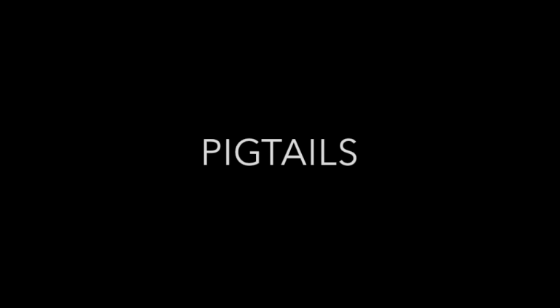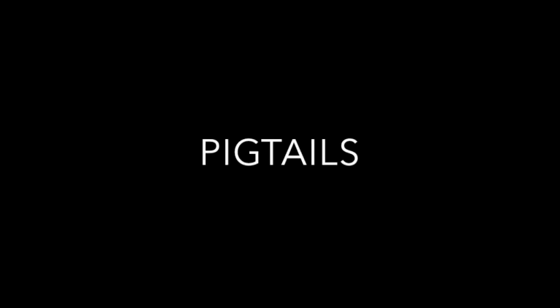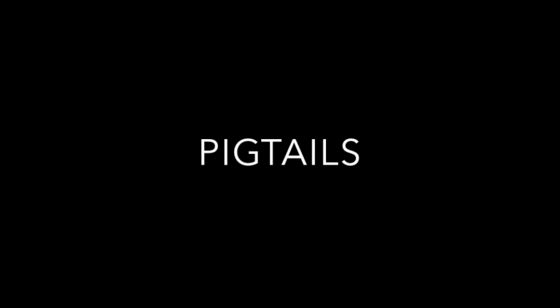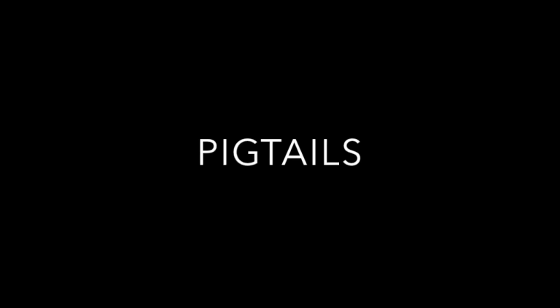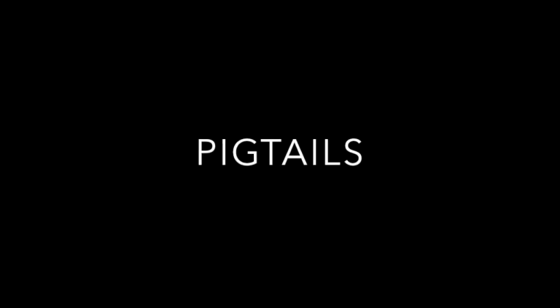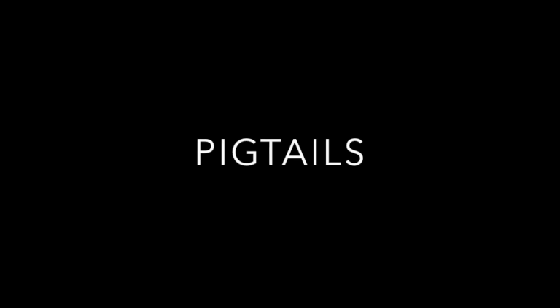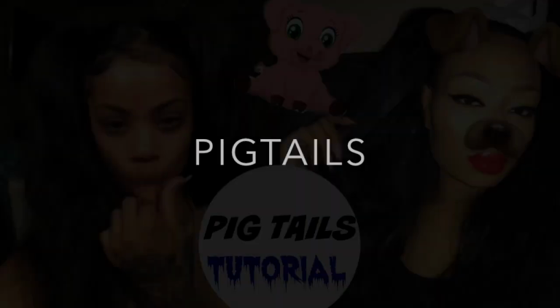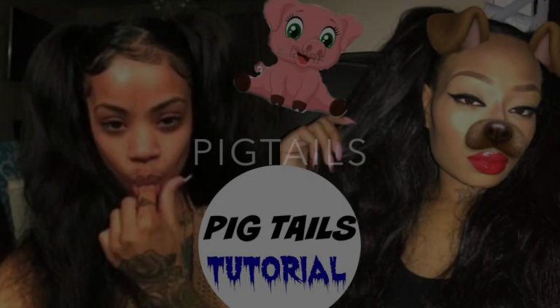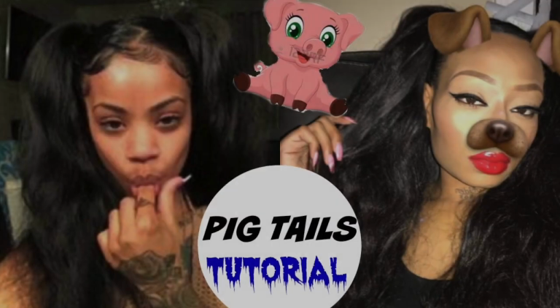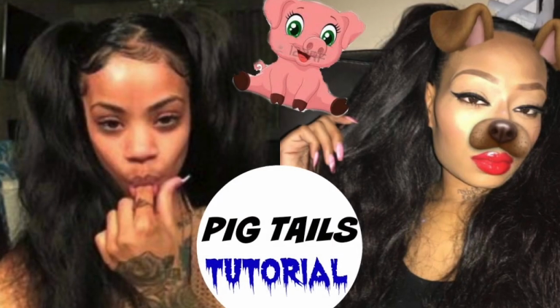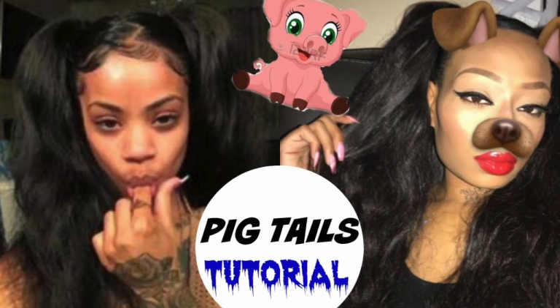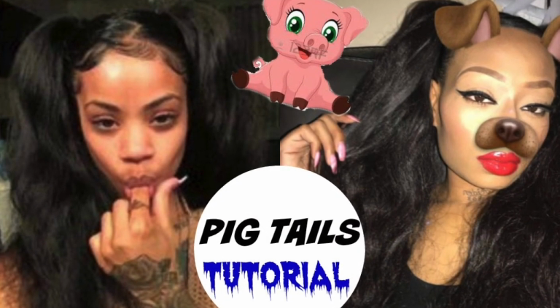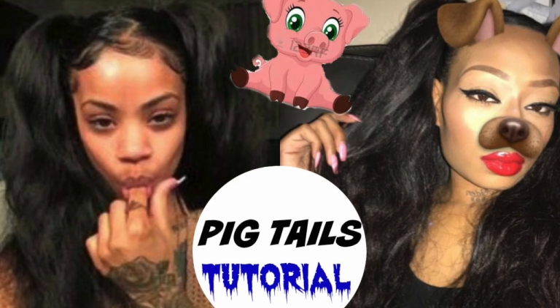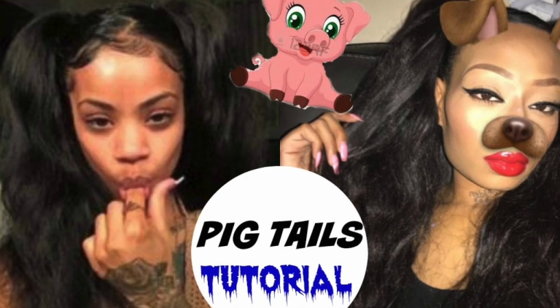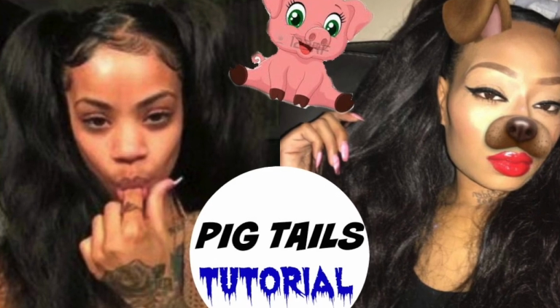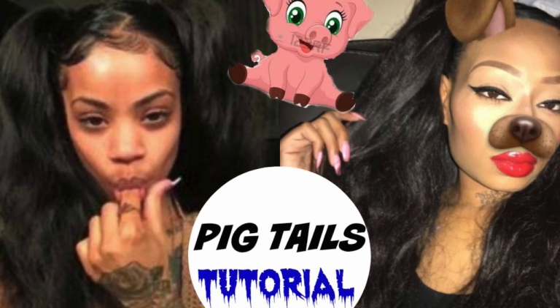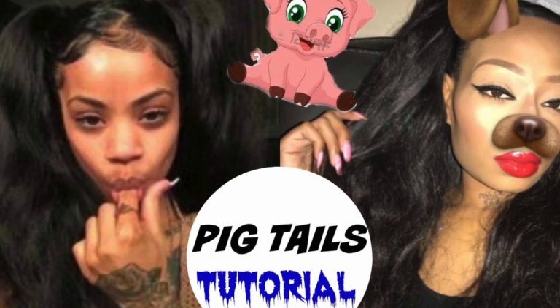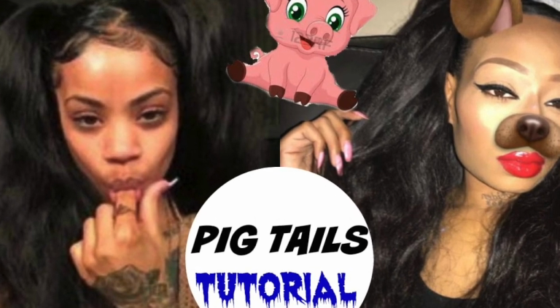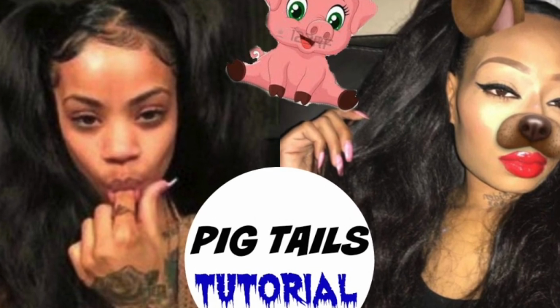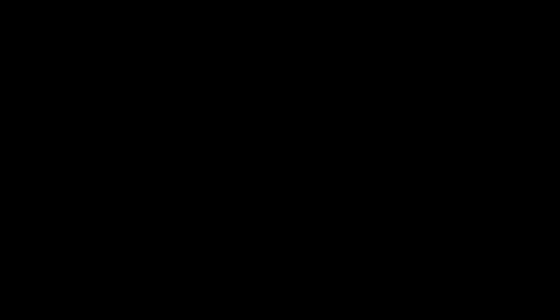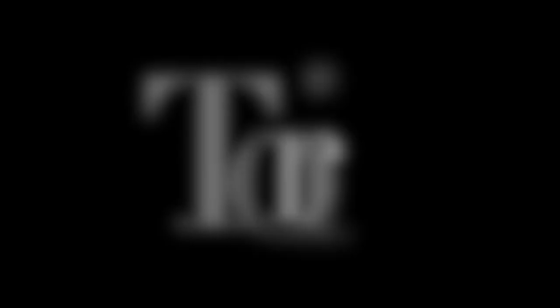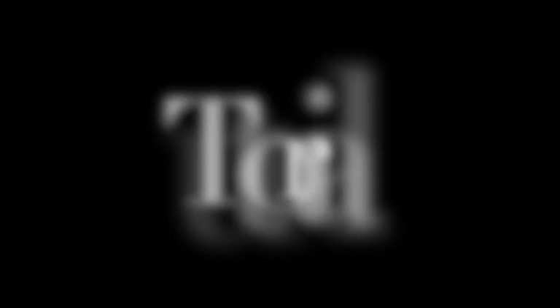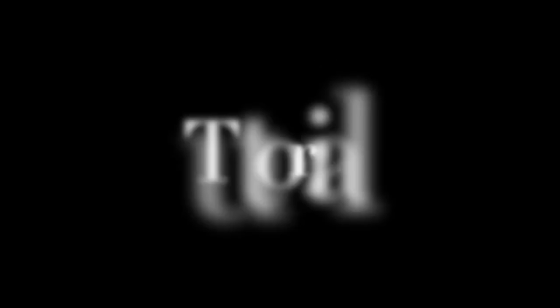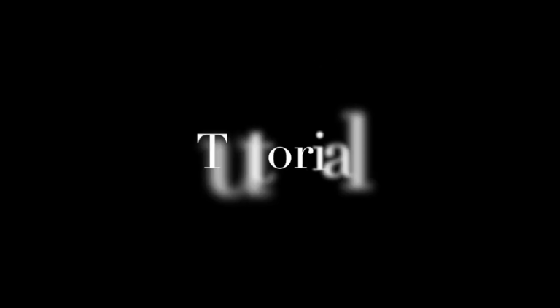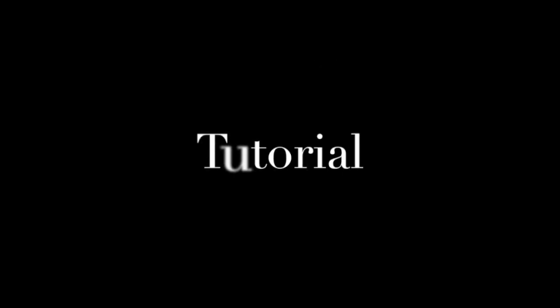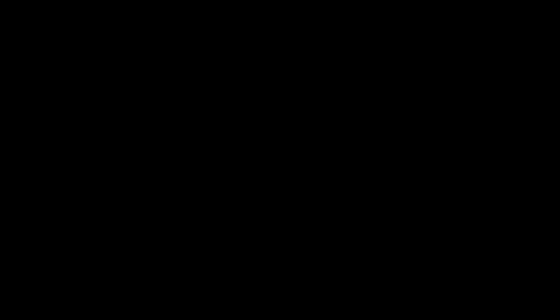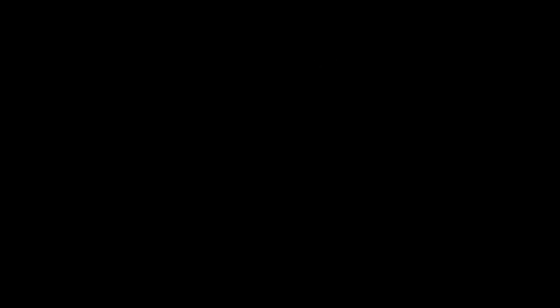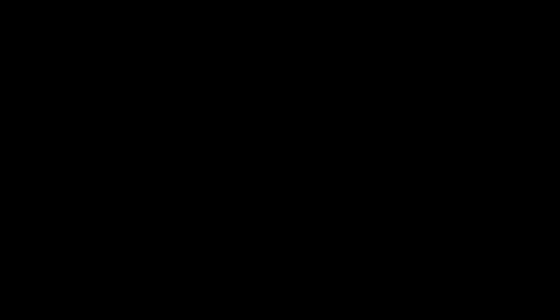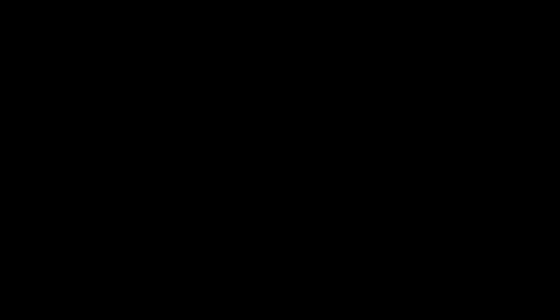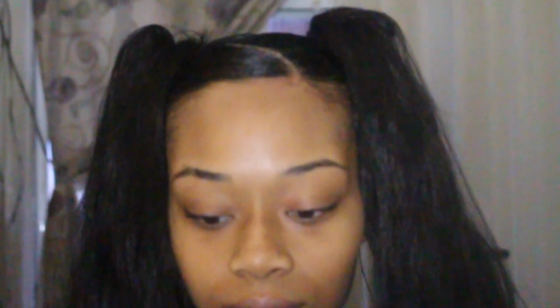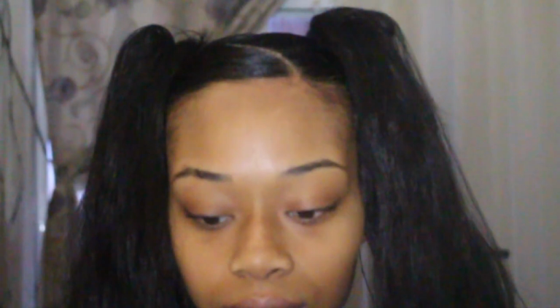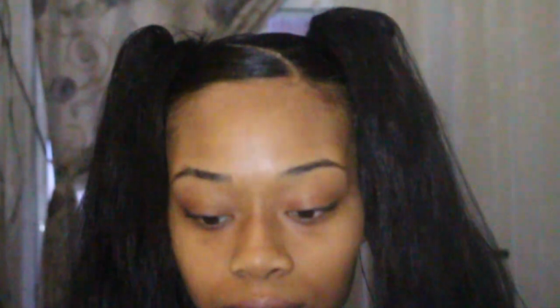Hey girlies! I know you guys love my hair video, so I just decided to record me getting my pigtails done. I wanted to try something new and I thought it would be a fun experience.